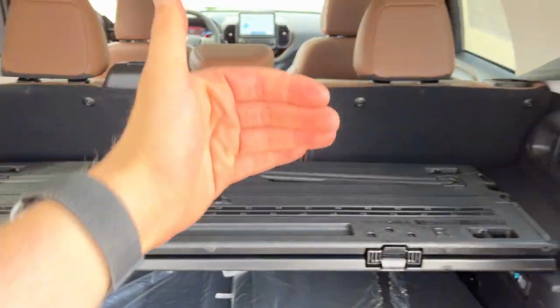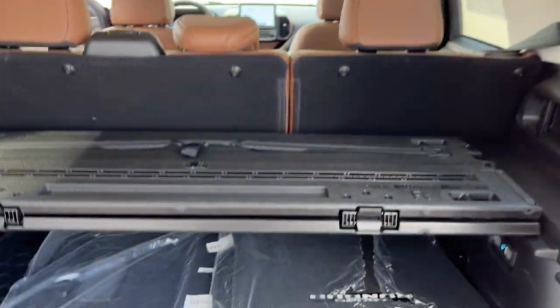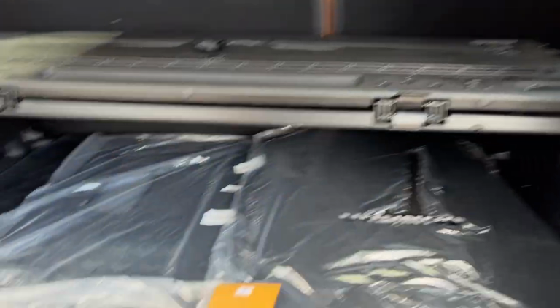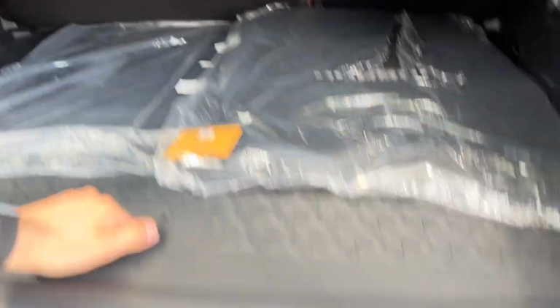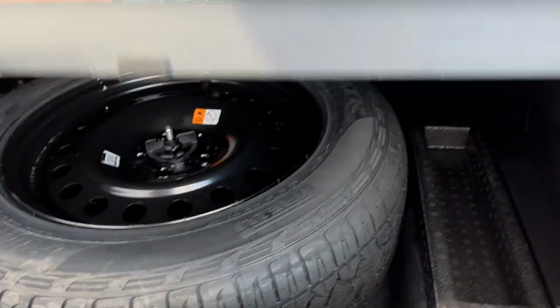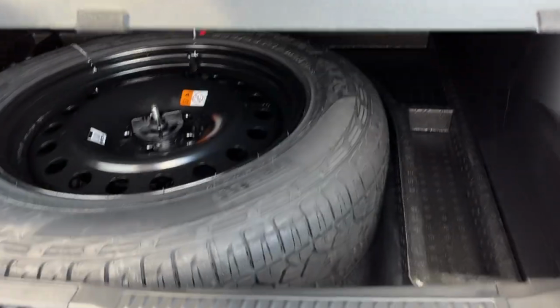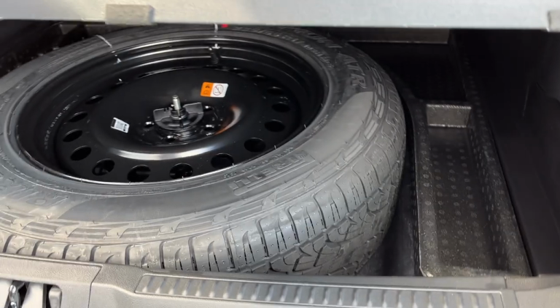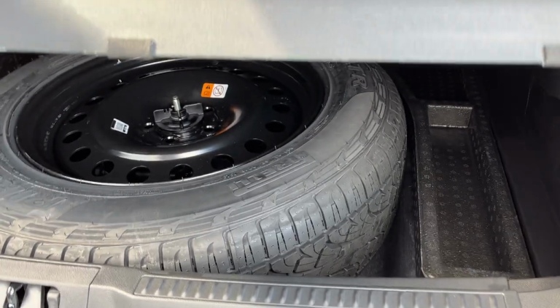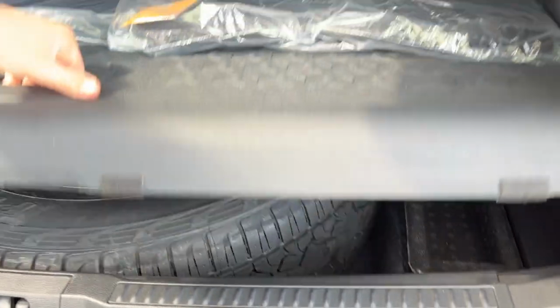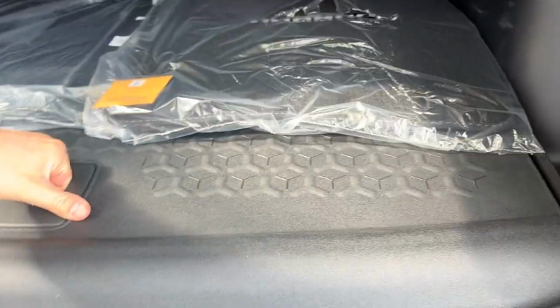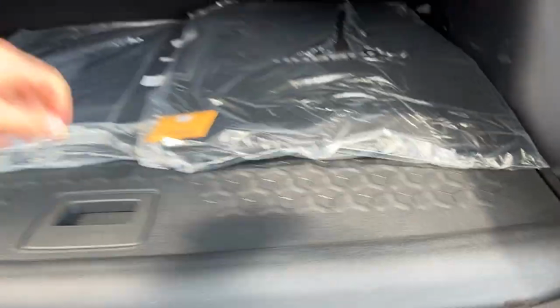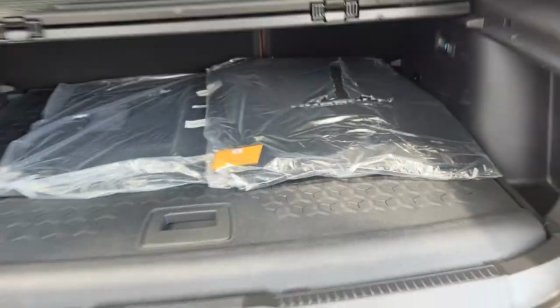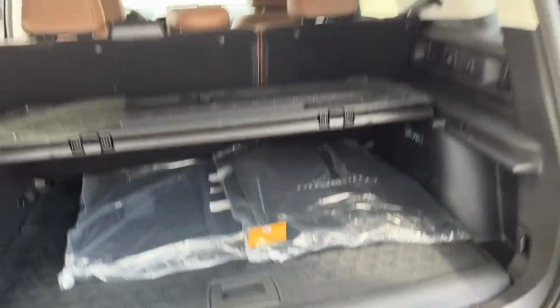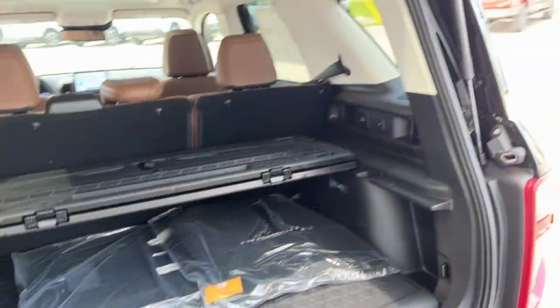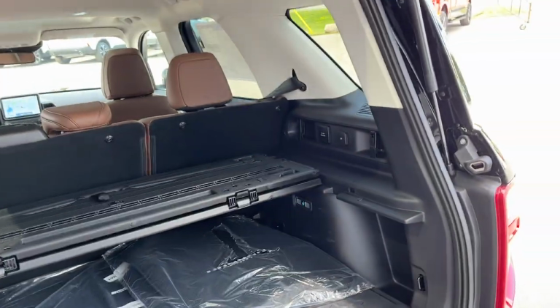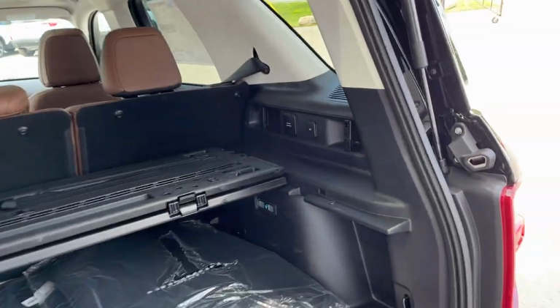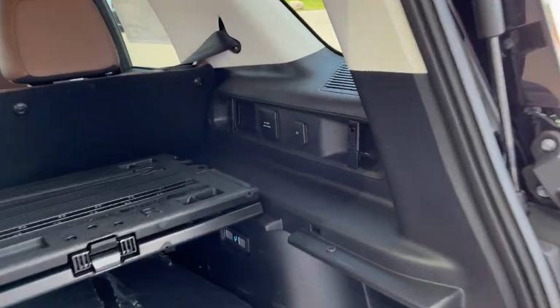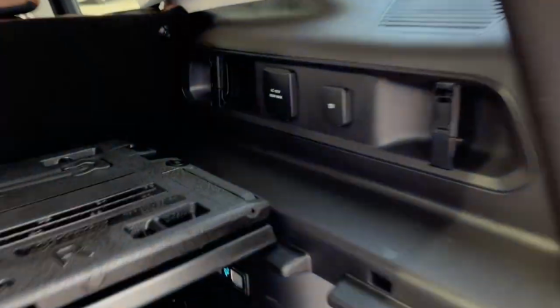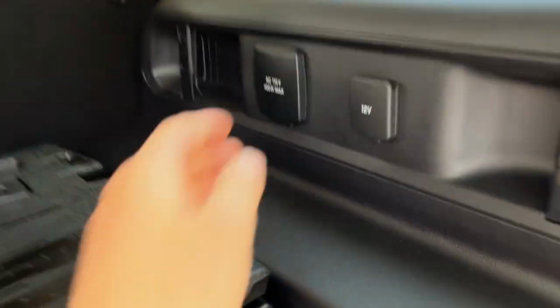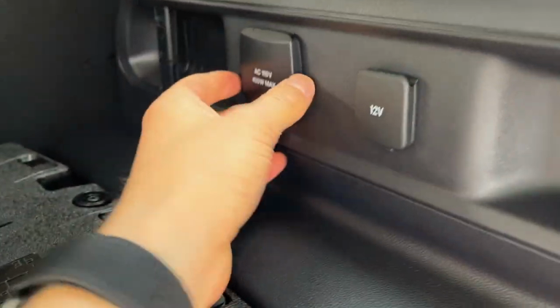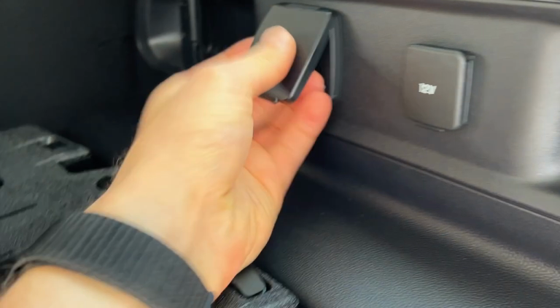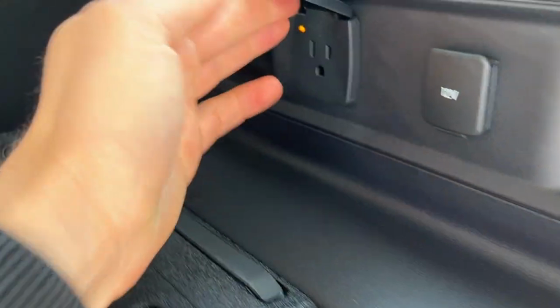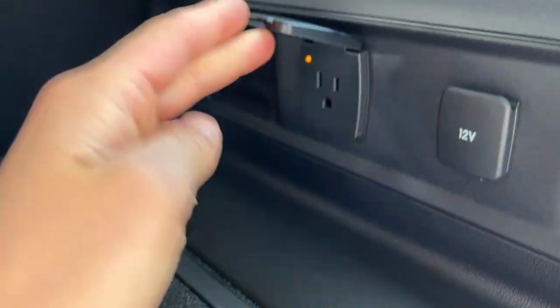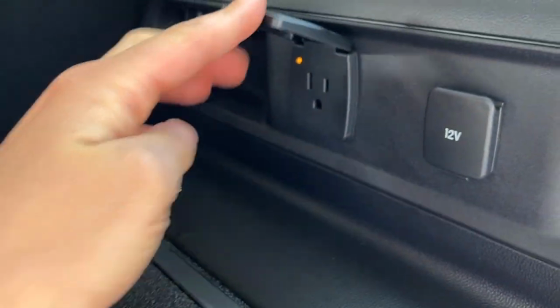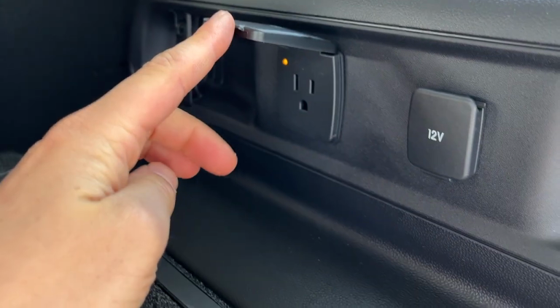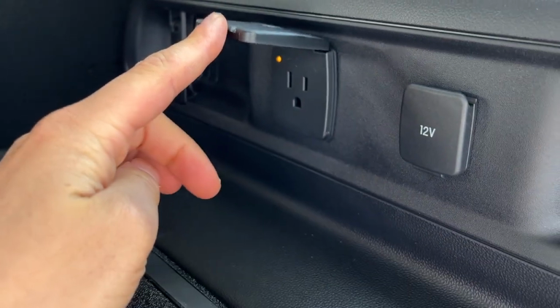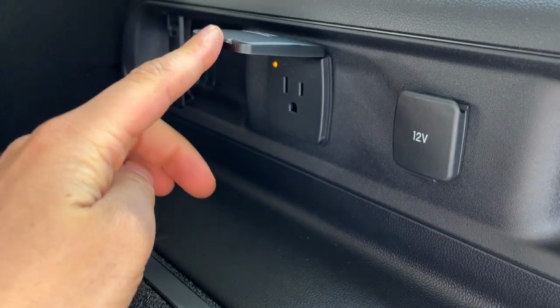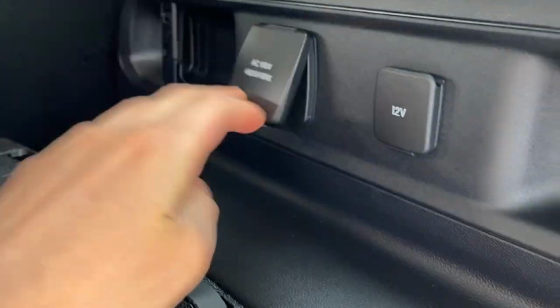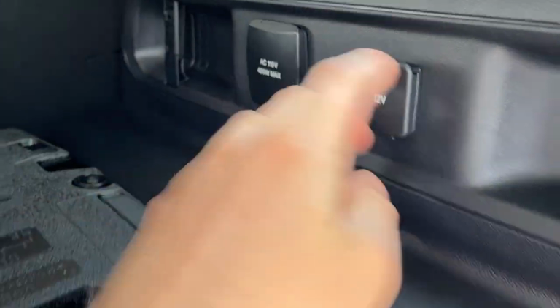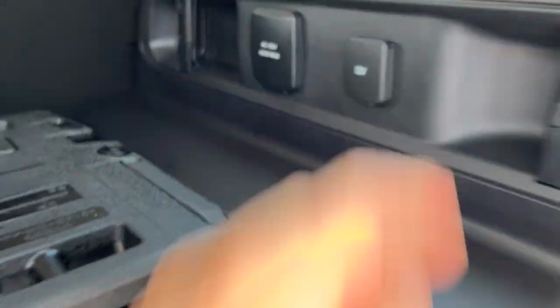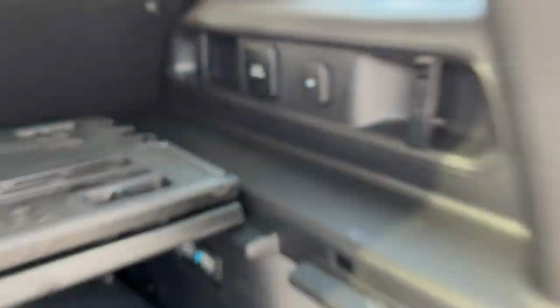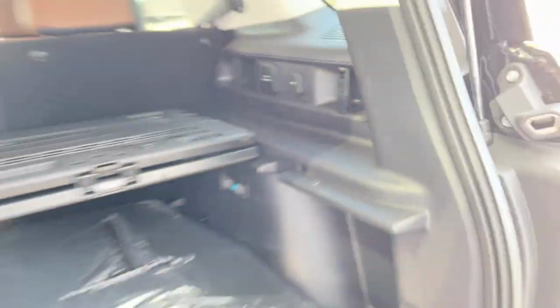Underneath here you have your full-size spare tire, and on the Badlands trim you also get 110-volt power back here as well as a 12-volt outlet.